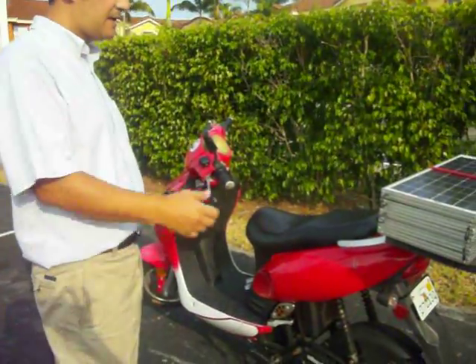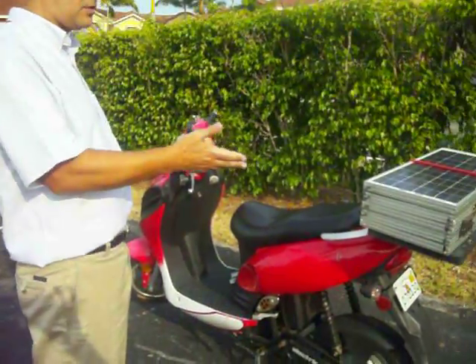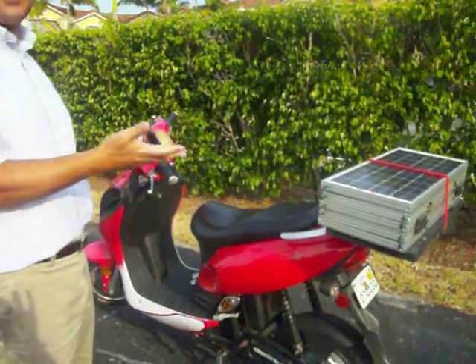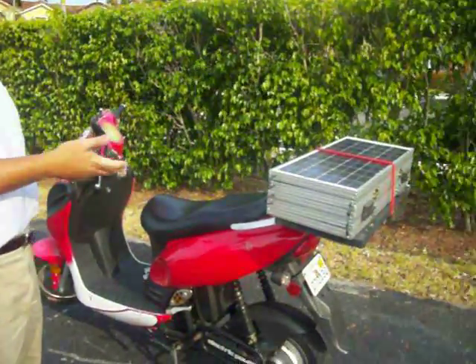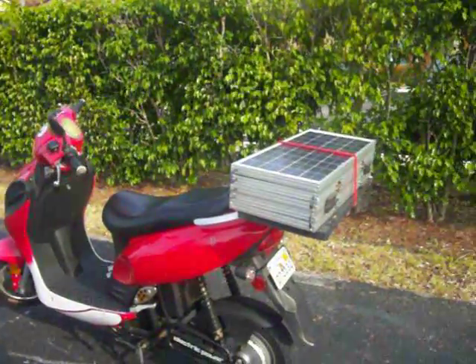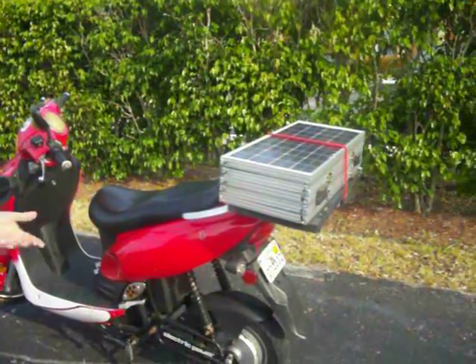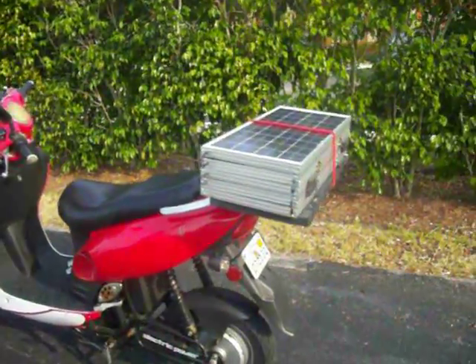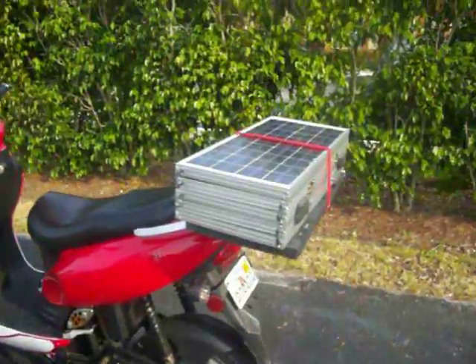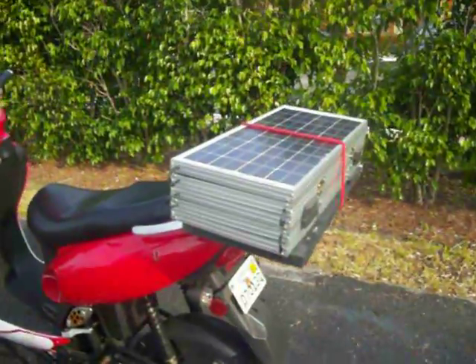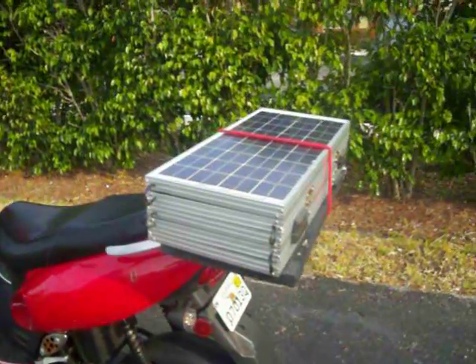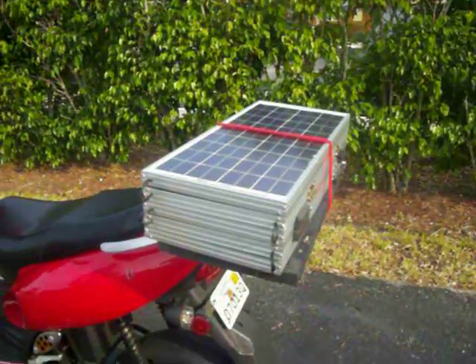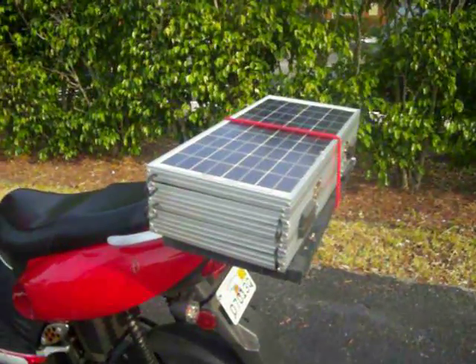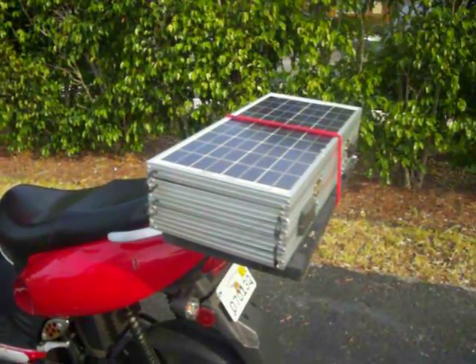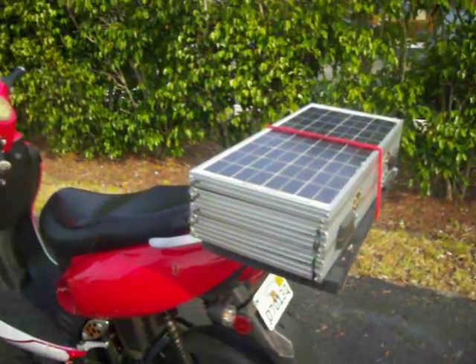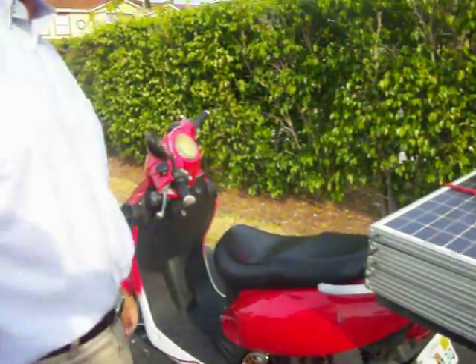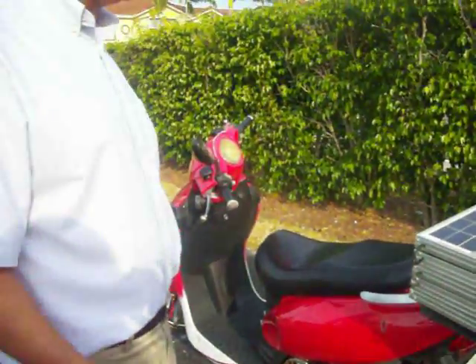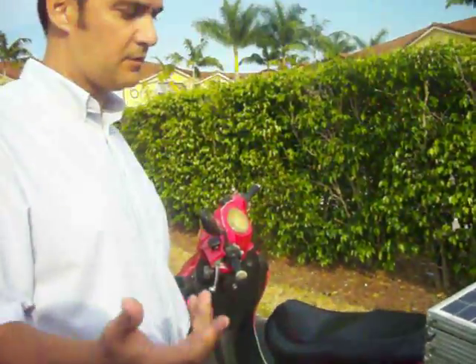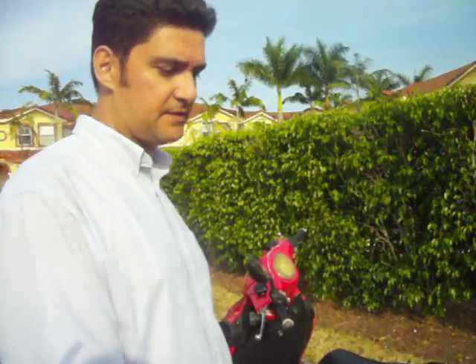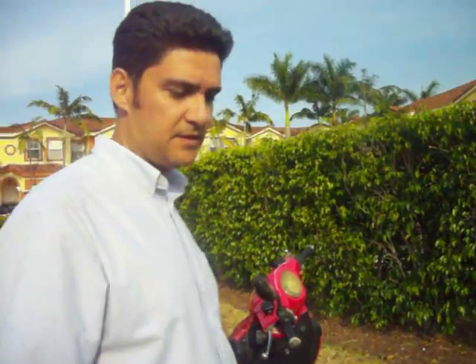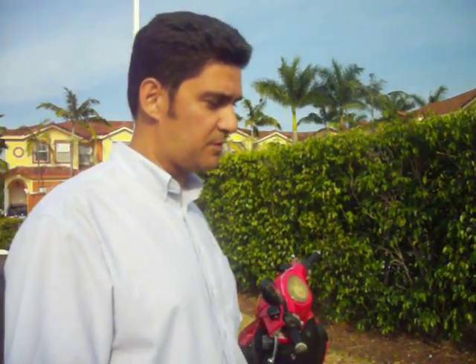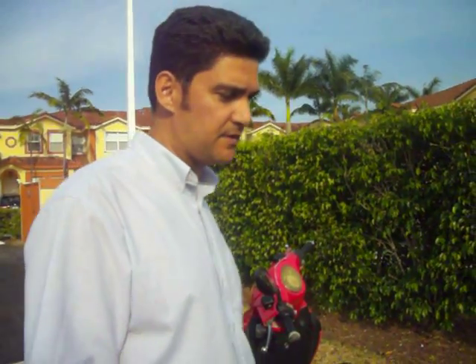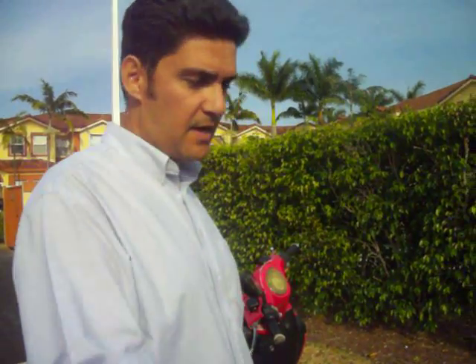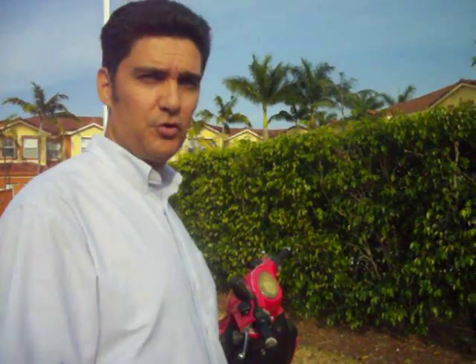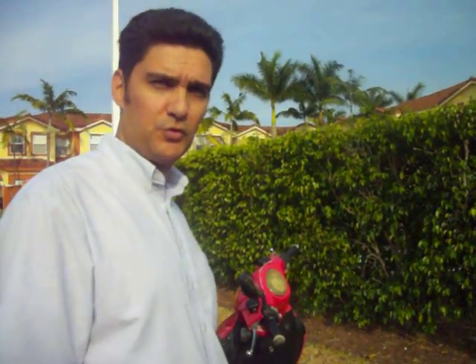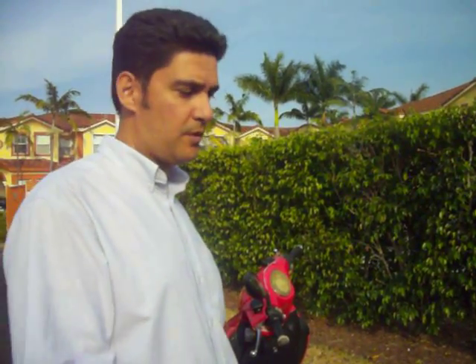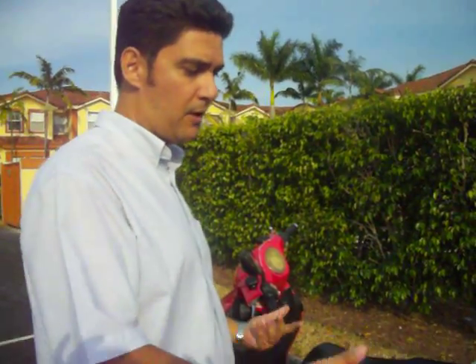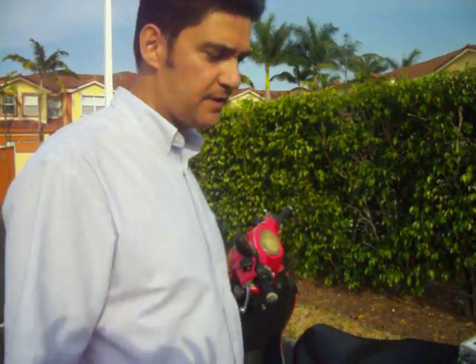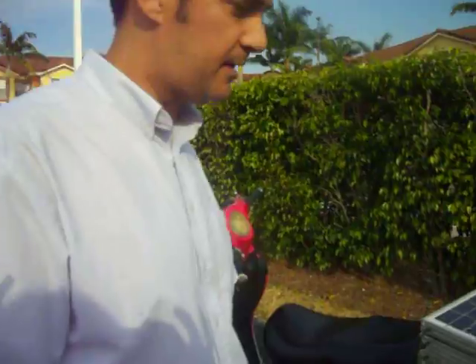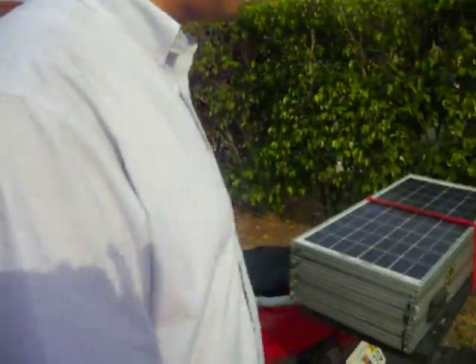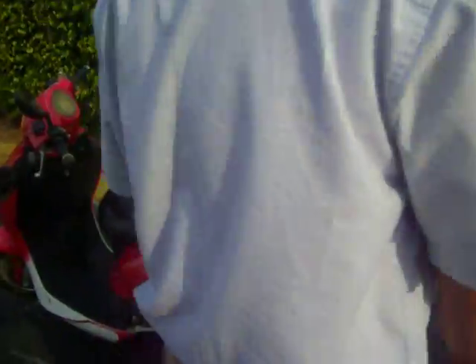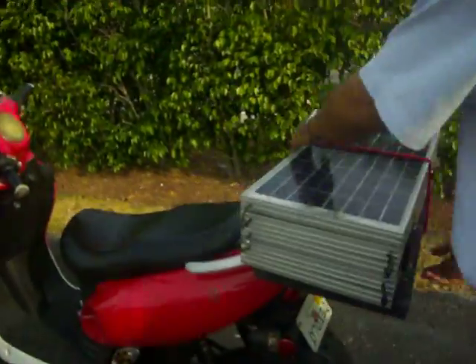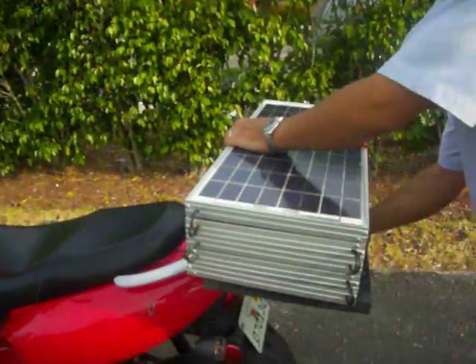I just installed some solar panels. Basically we have here 5 17 watt solar panels that are connected in series to the batteries. I'm going to show you how to unfold the panel so we can recharge the batteries.